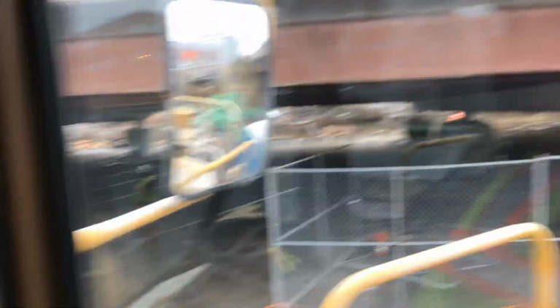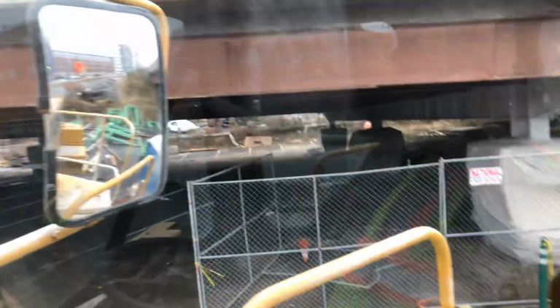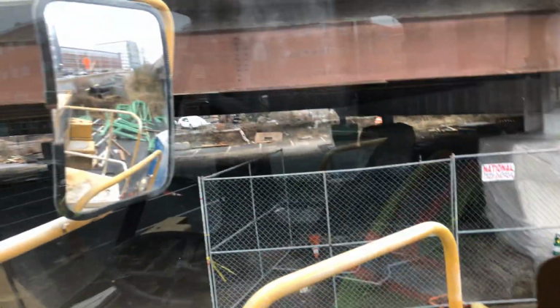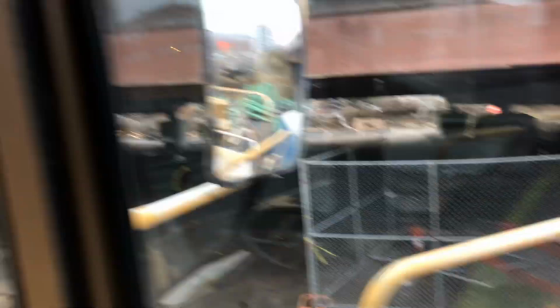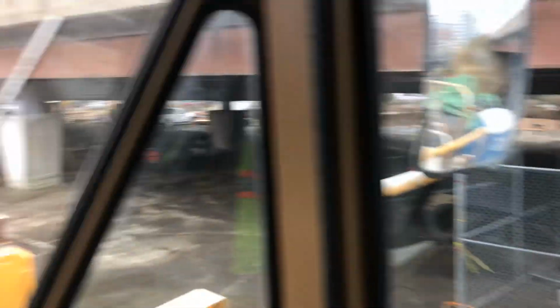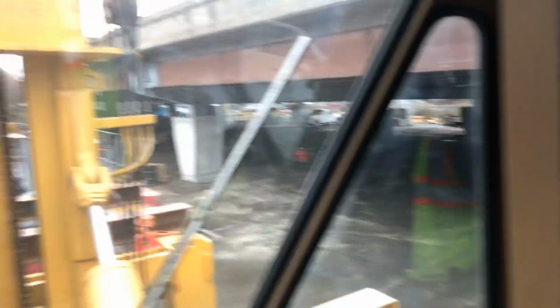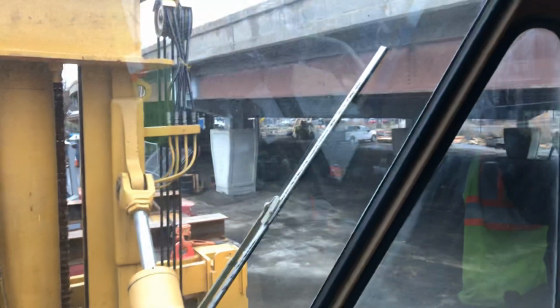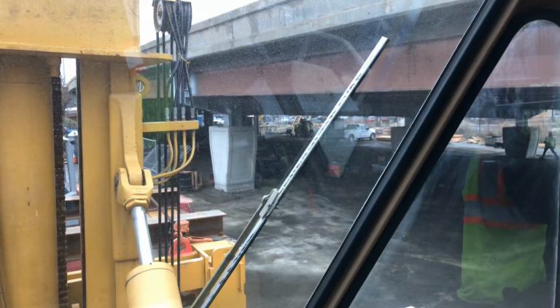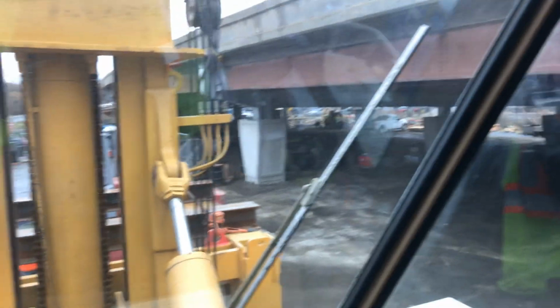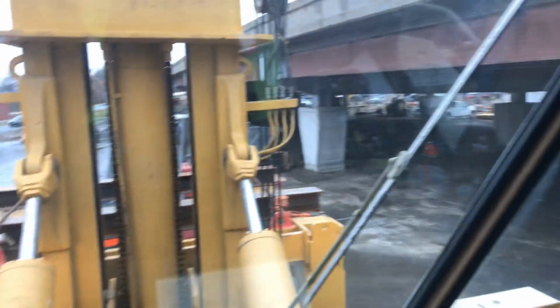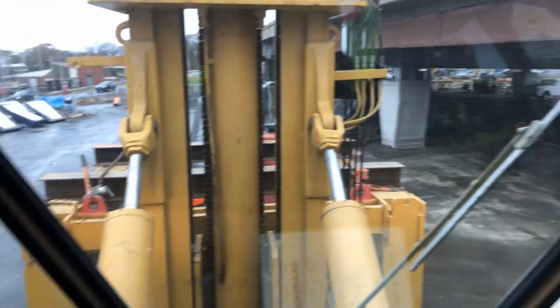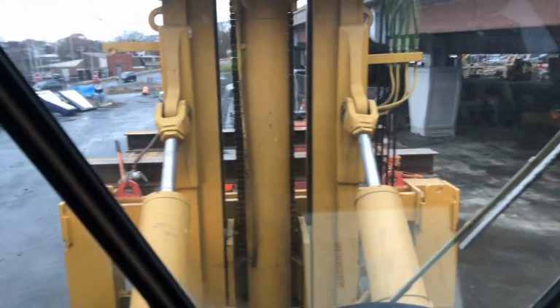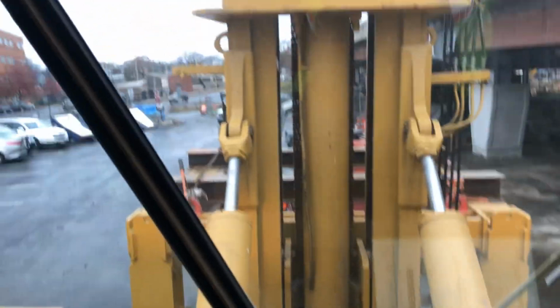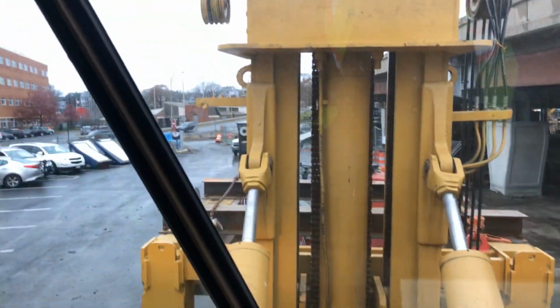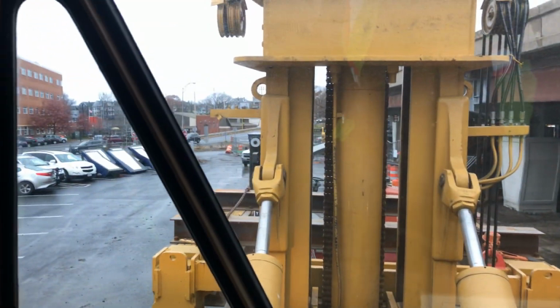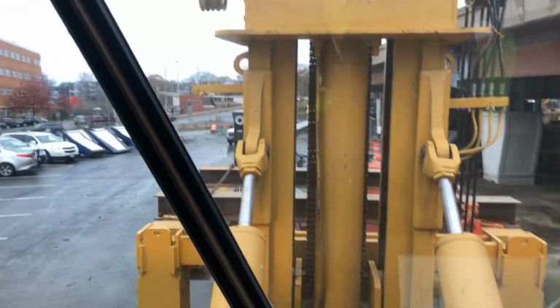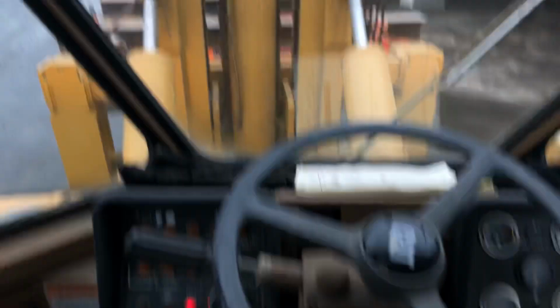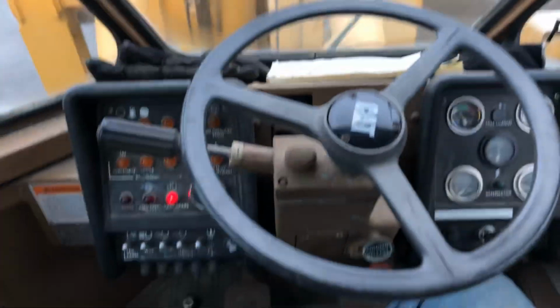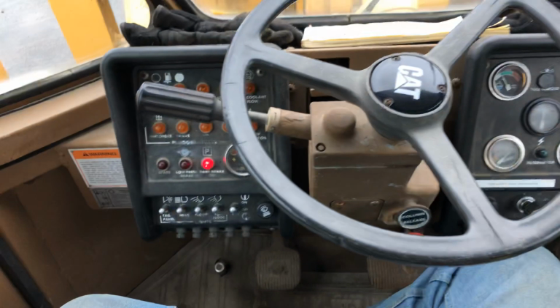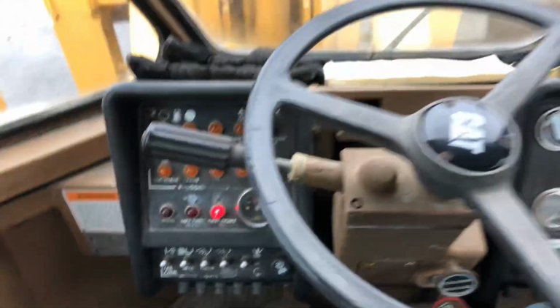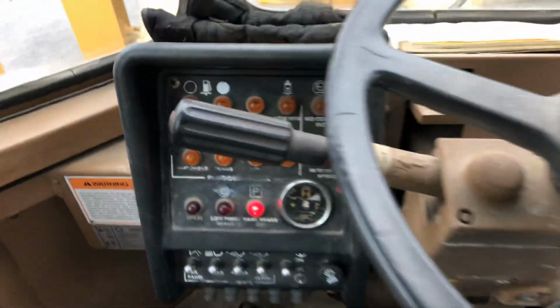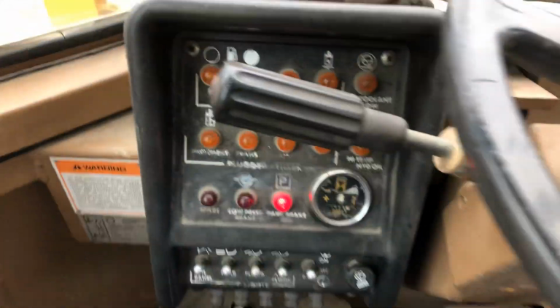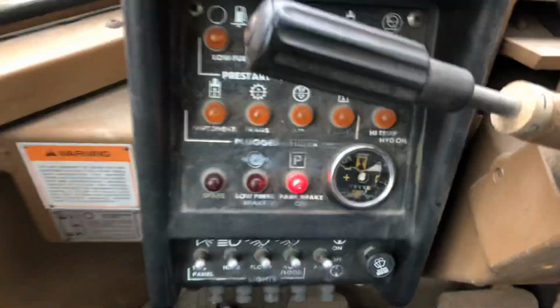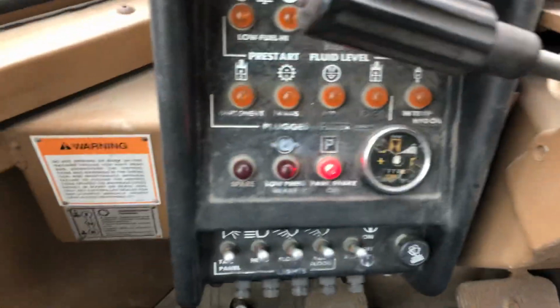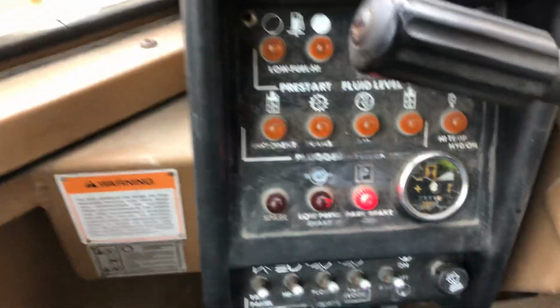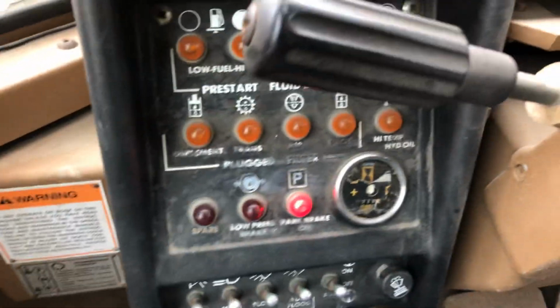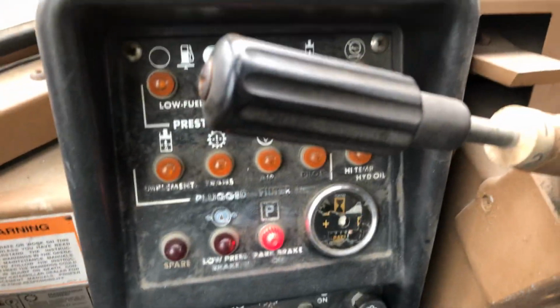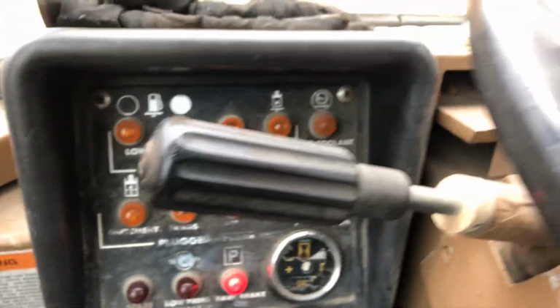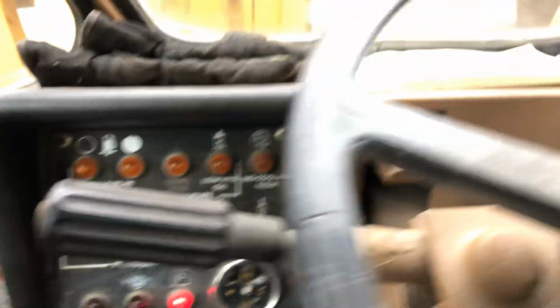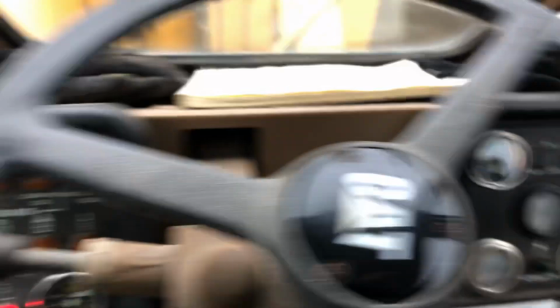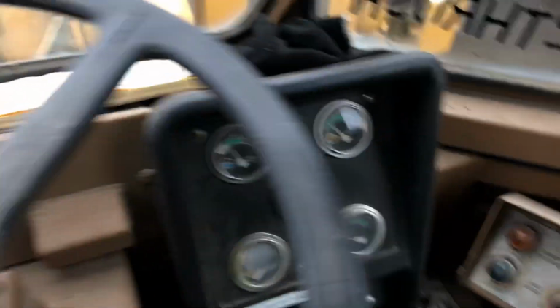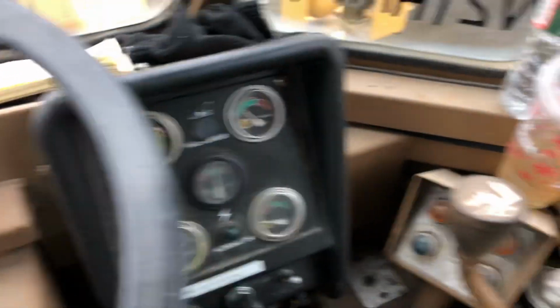We have a few more sister beams to put up this week. We got two coming today, waiting to come off the off-ramp. And this is the inside of a Cat 988B from 1983.